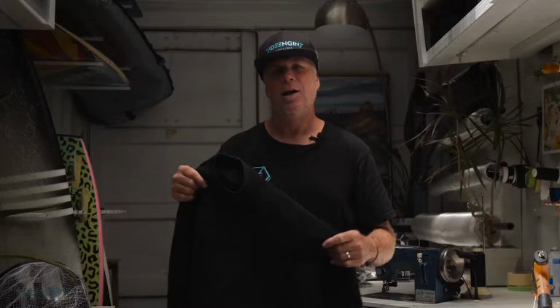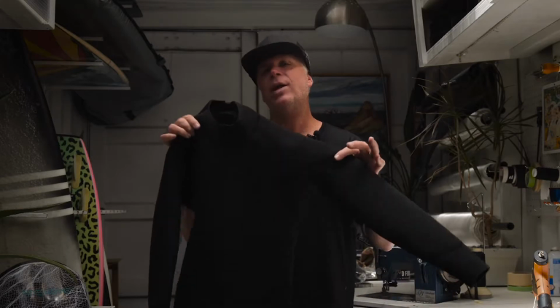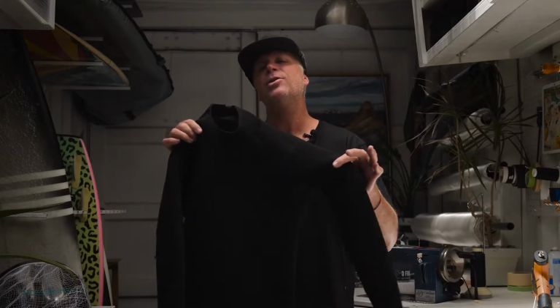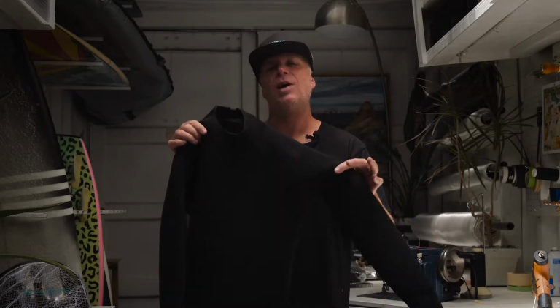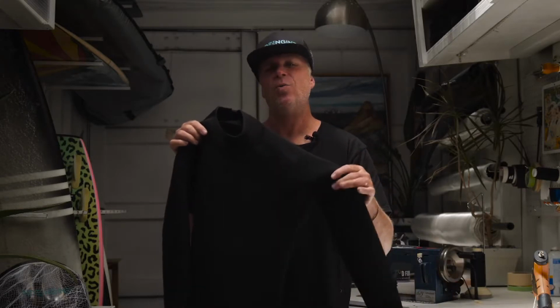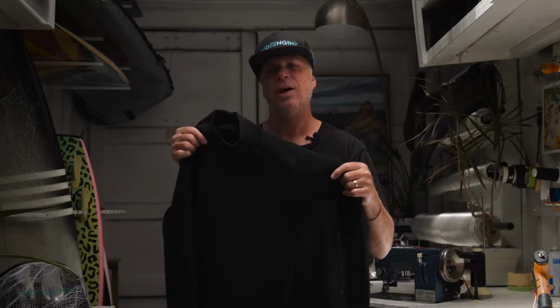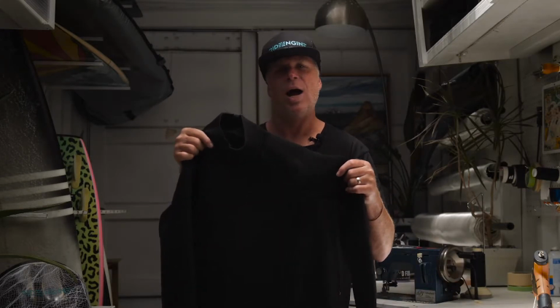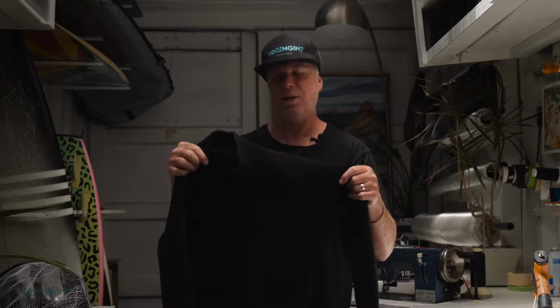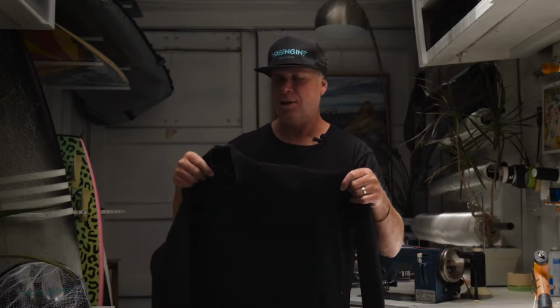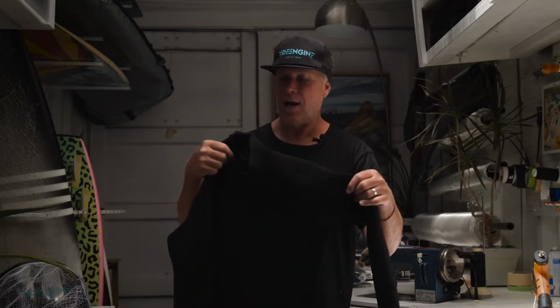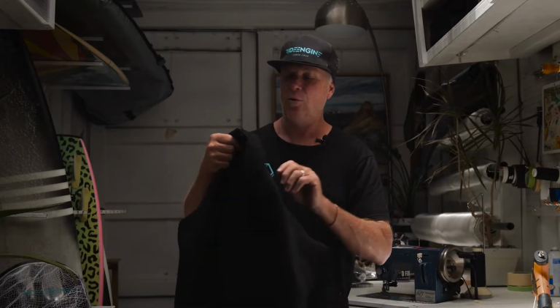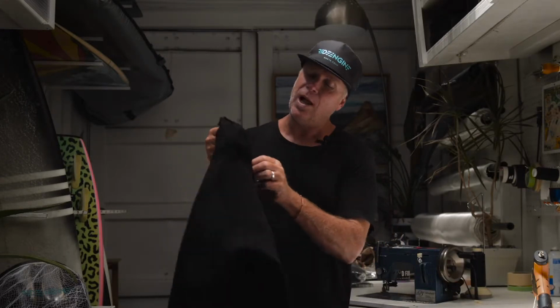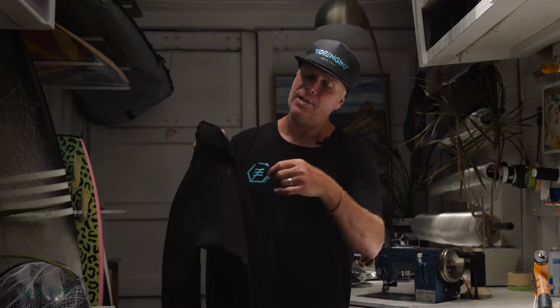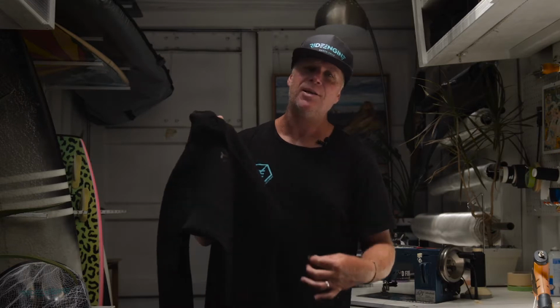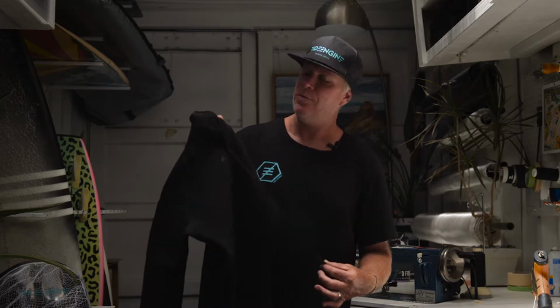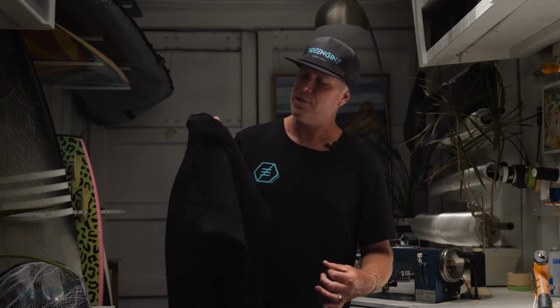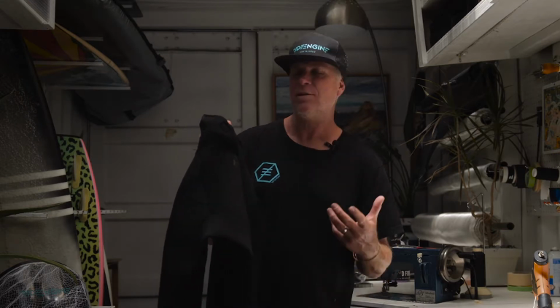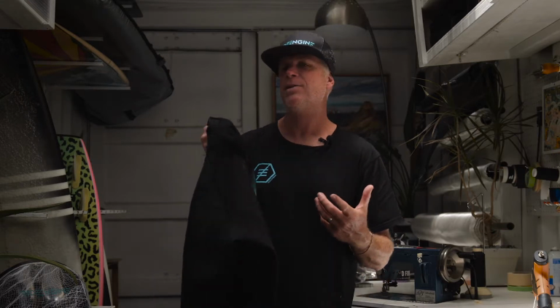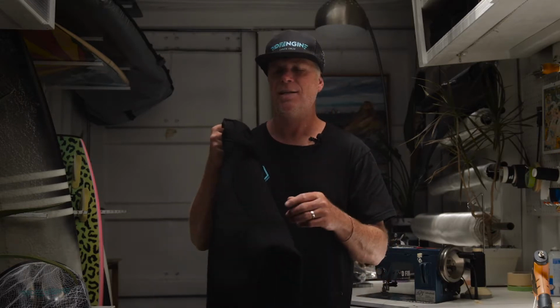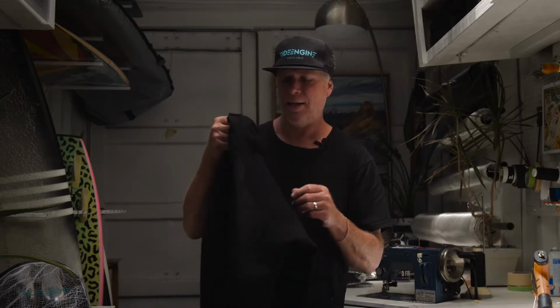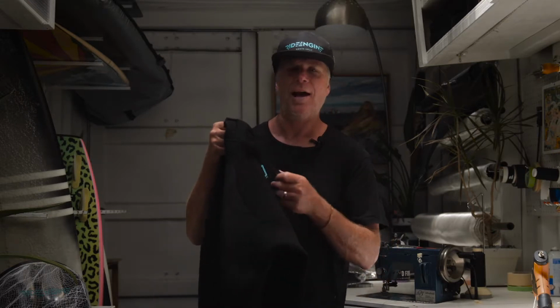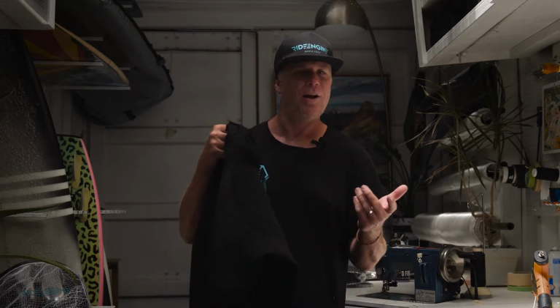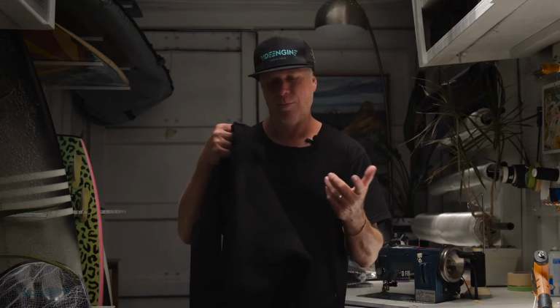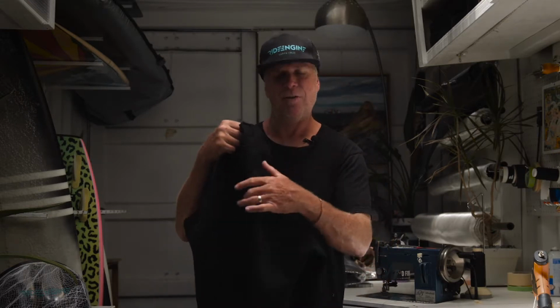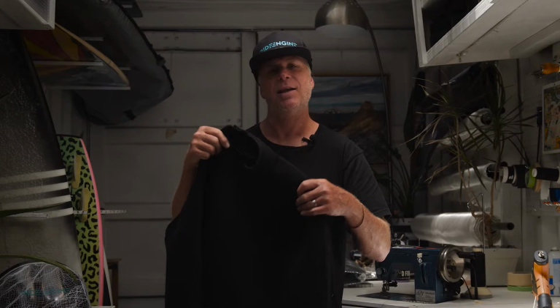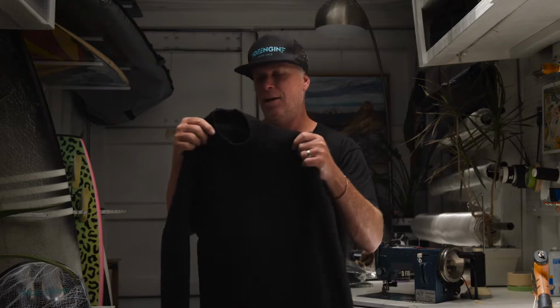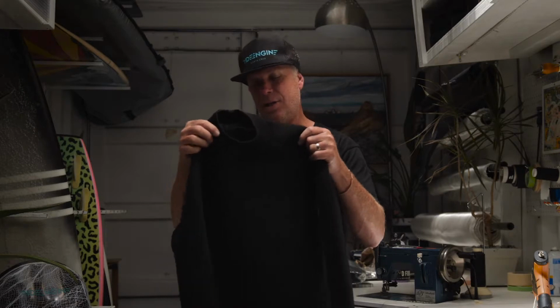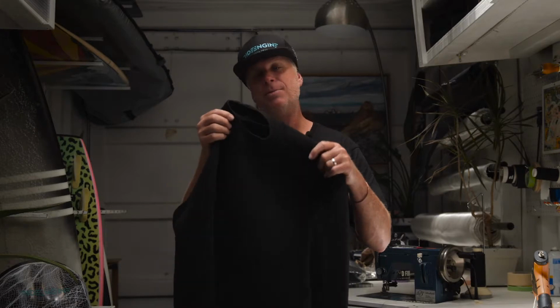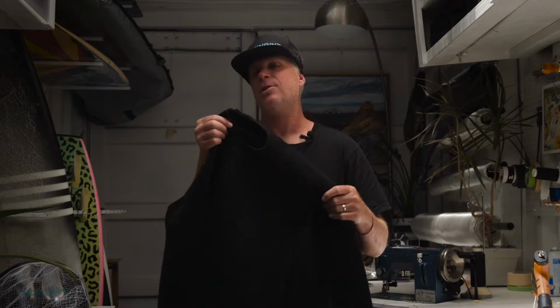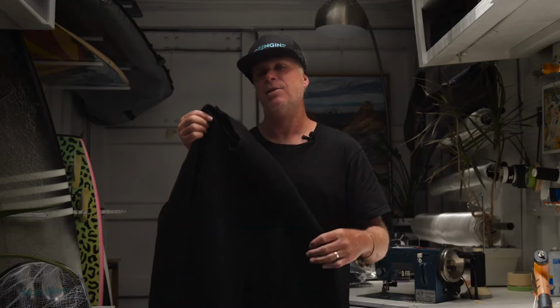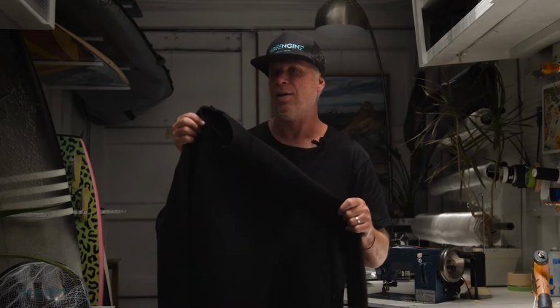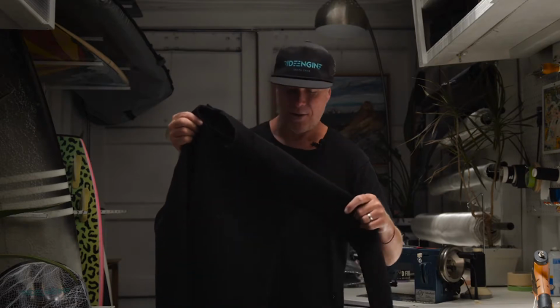Hello, I'd like to introduce the Silo wetsuit line from Ride Engine. The Silo line is a back zip suit from us. The back zip makes it very easy to get in and out of. A lot of people prefer the fact that it's sometimes a lot easier to get in the suit rather than a front zip.